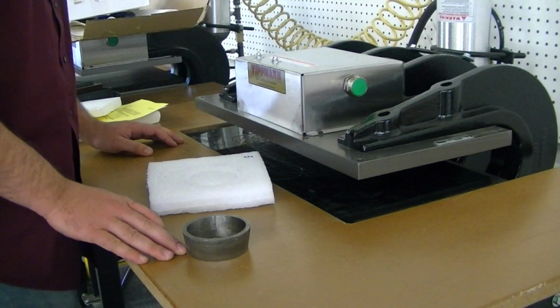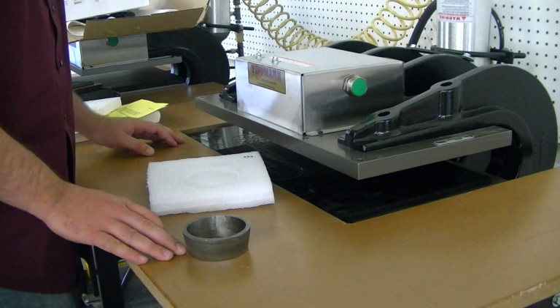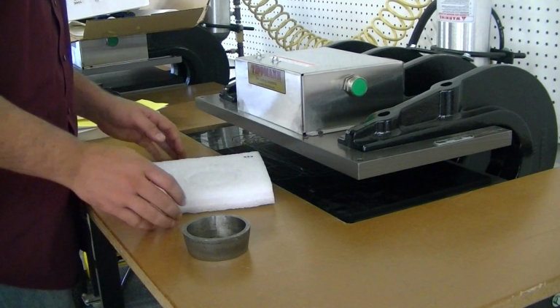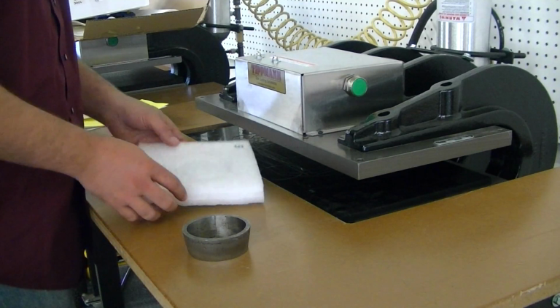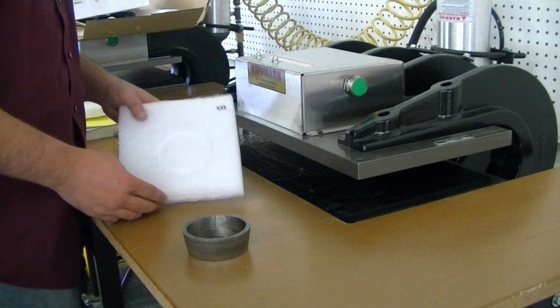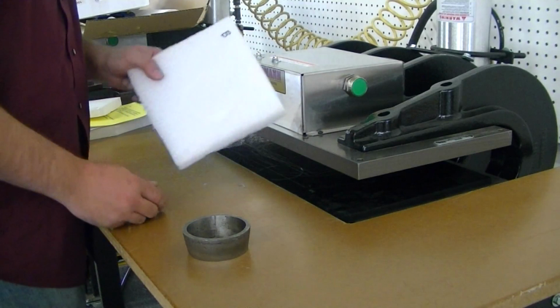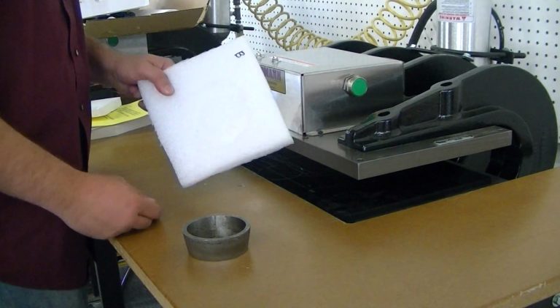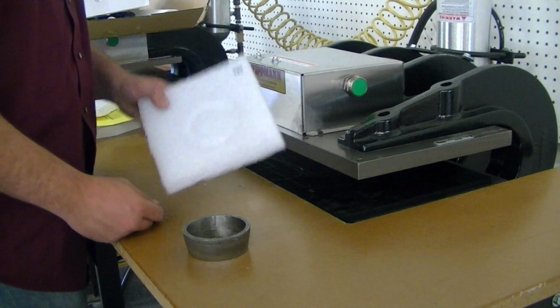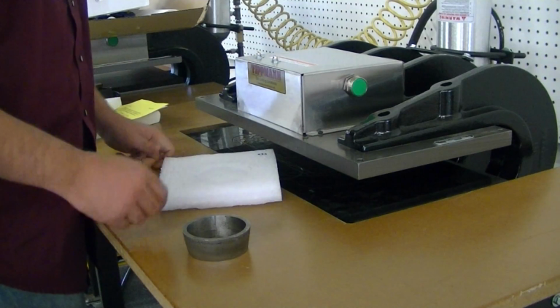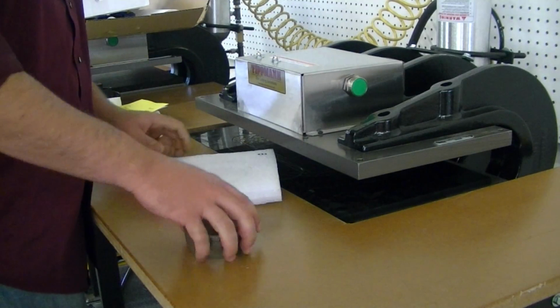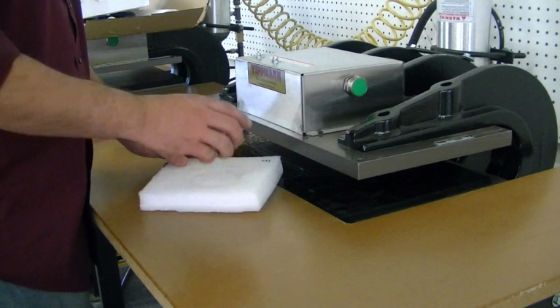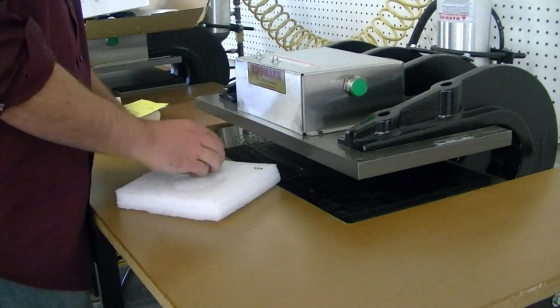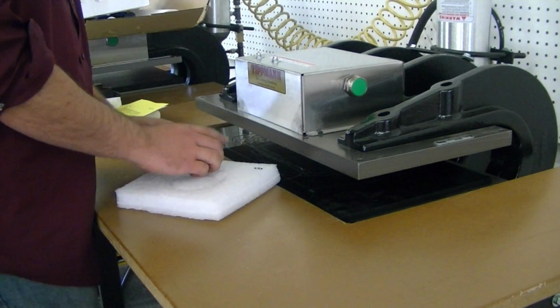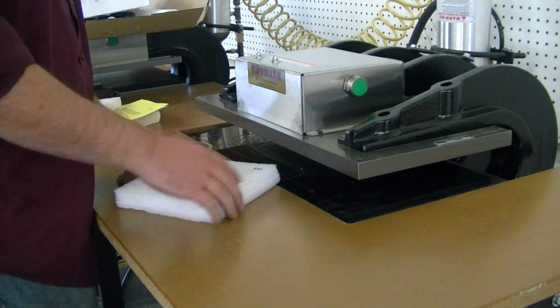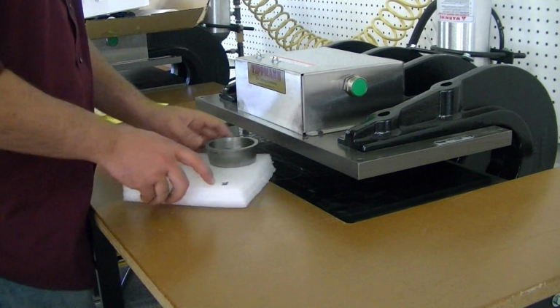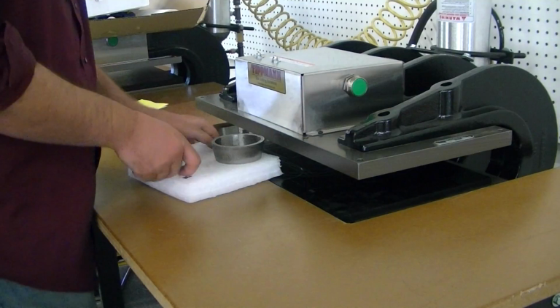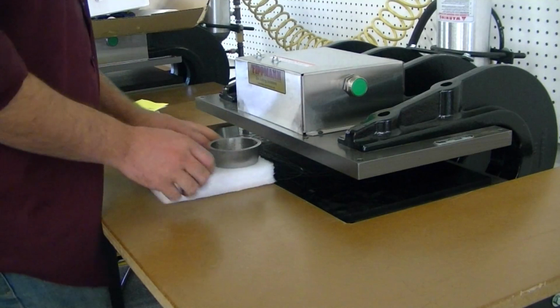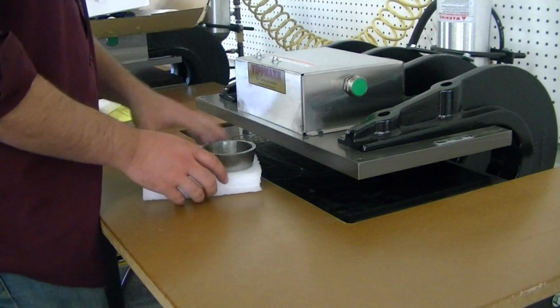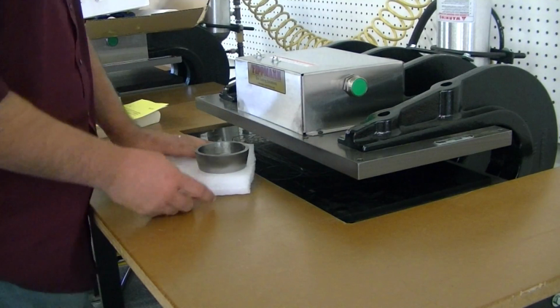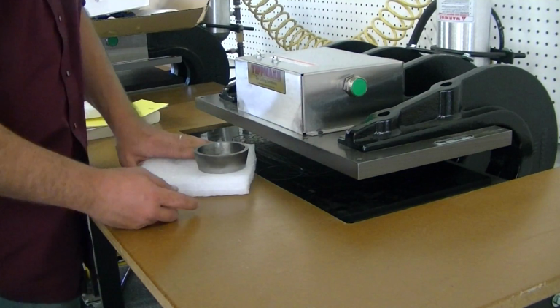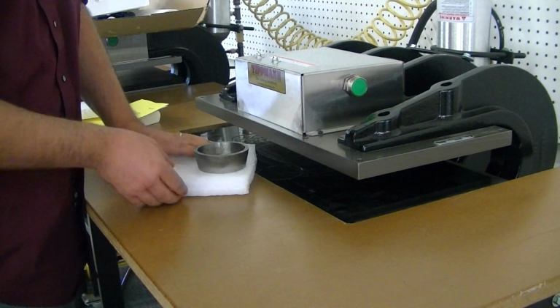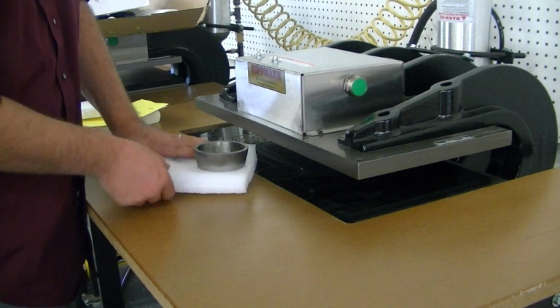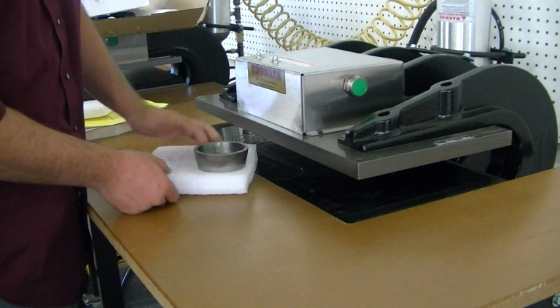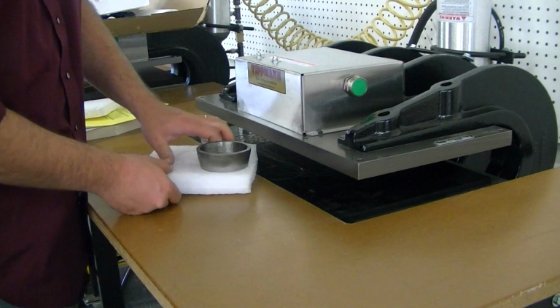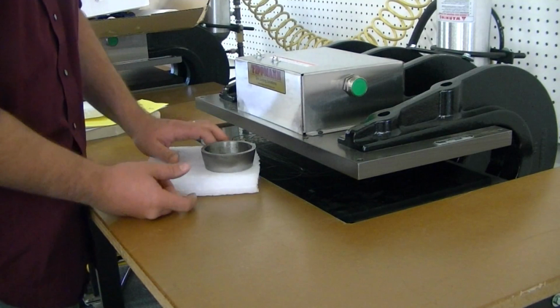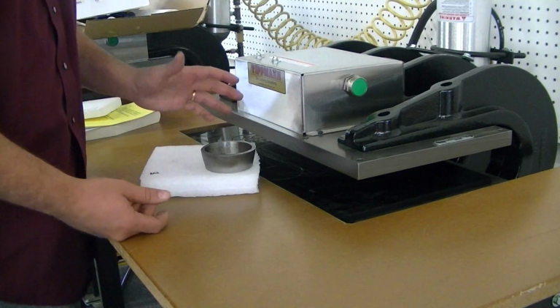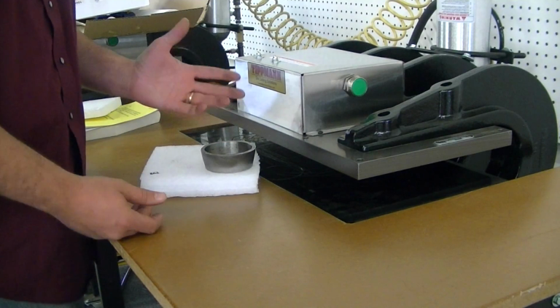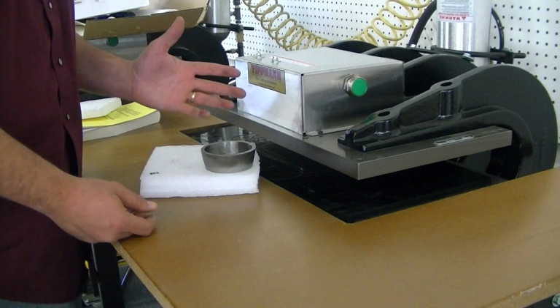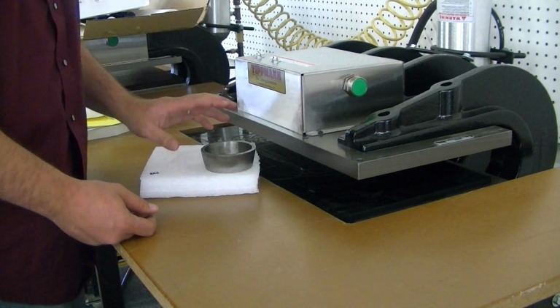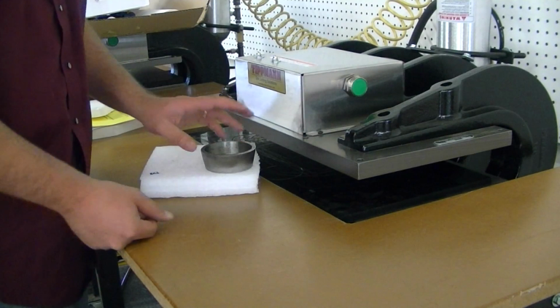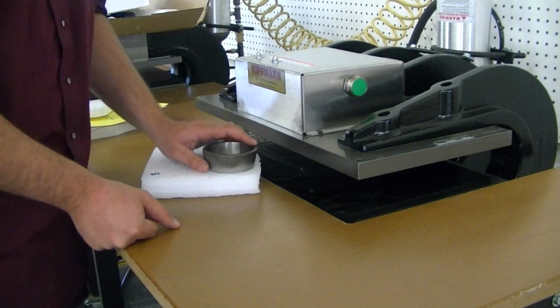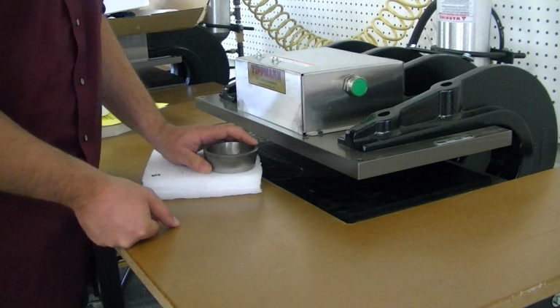Ok Kurt, we got your material in. This is the beam material and we're doing a 3 inch circle with it. Now your material is thicker than what we recommend — we don't recommend cutting anything over 3 quarter inch.